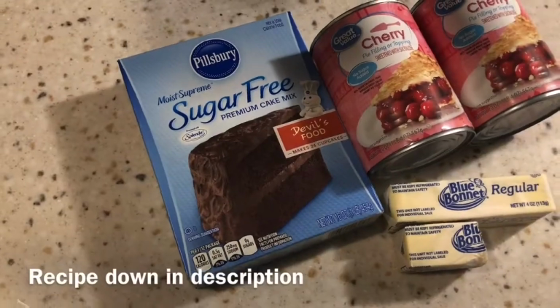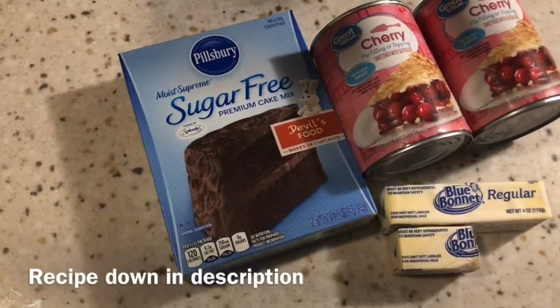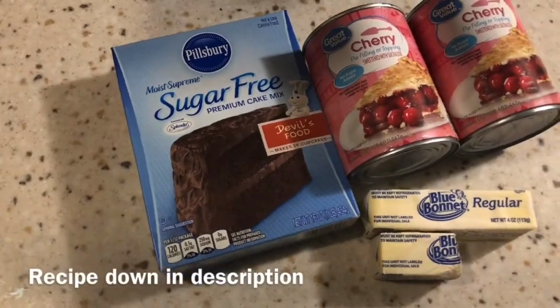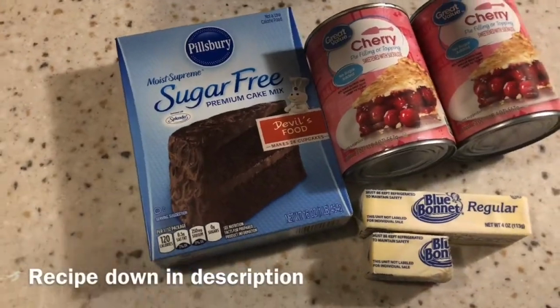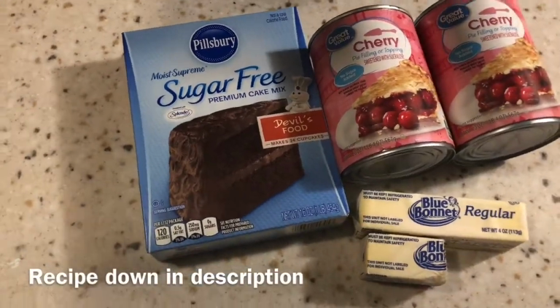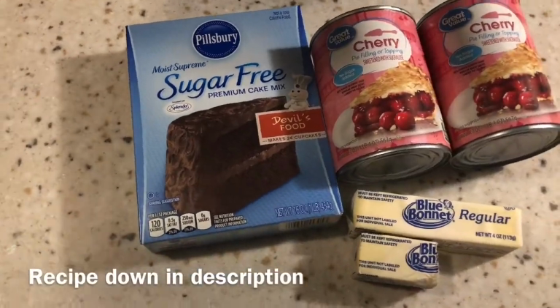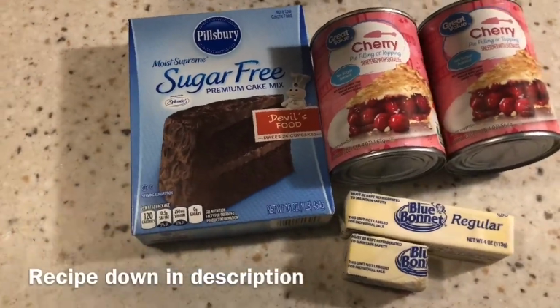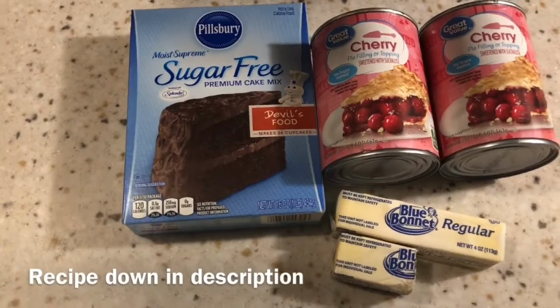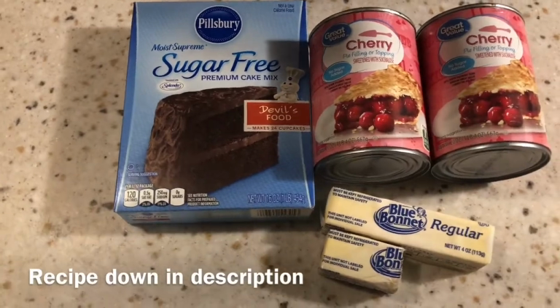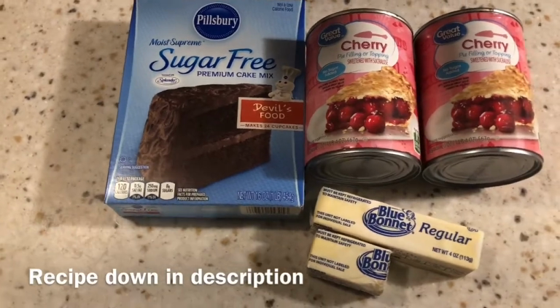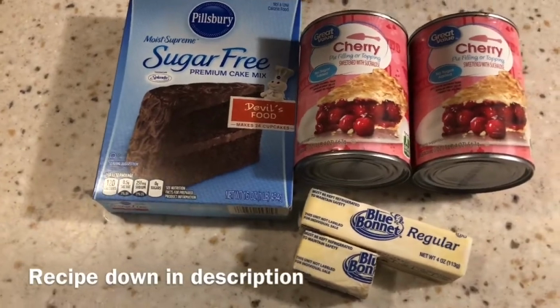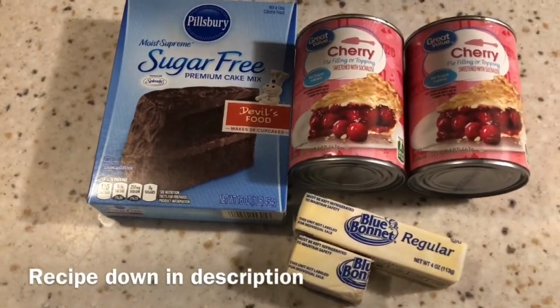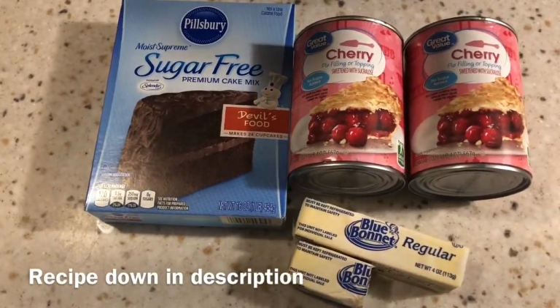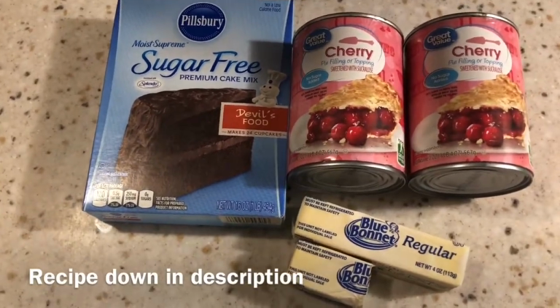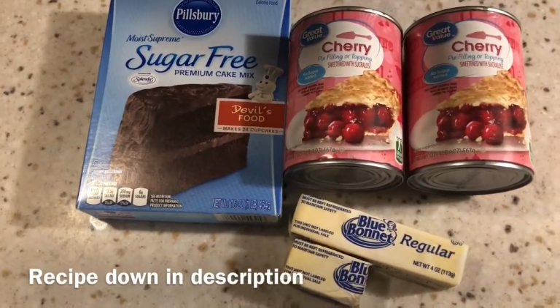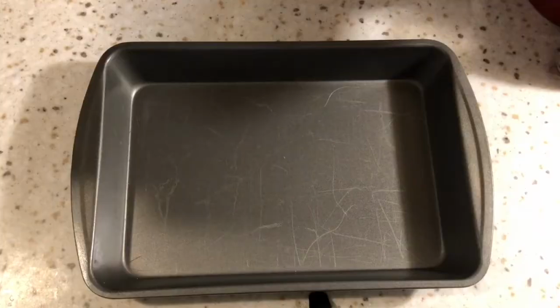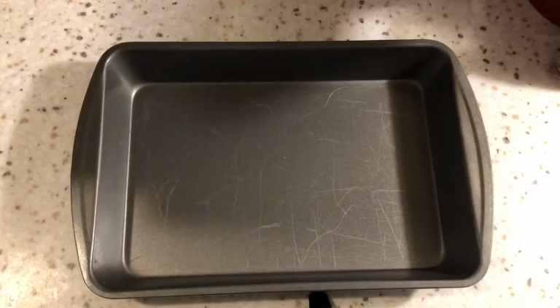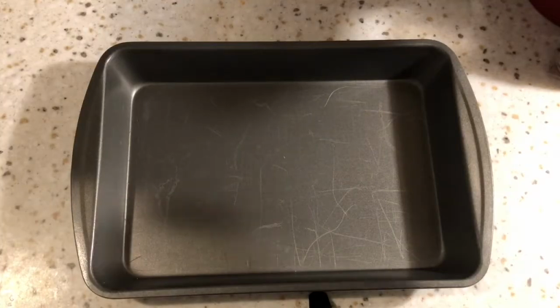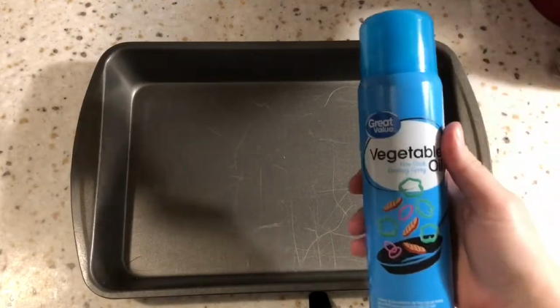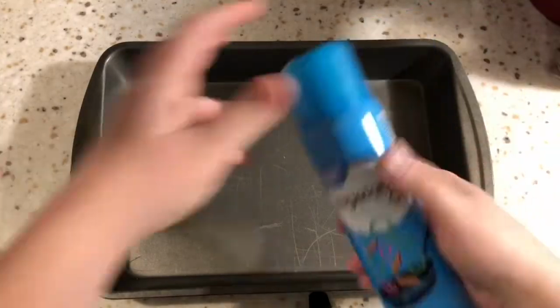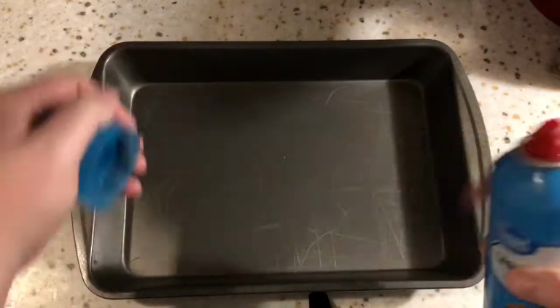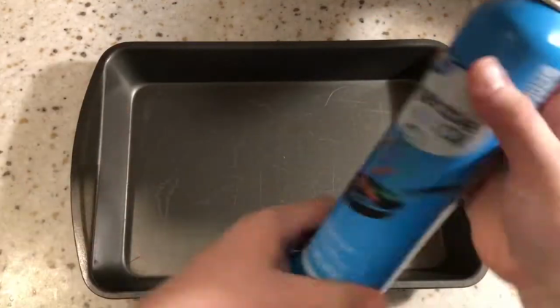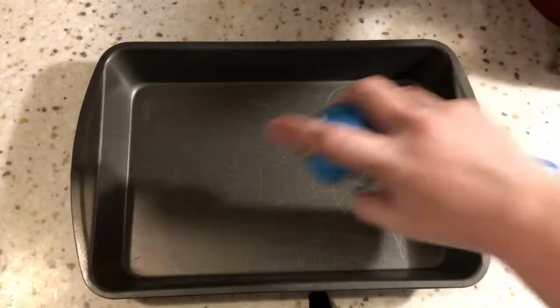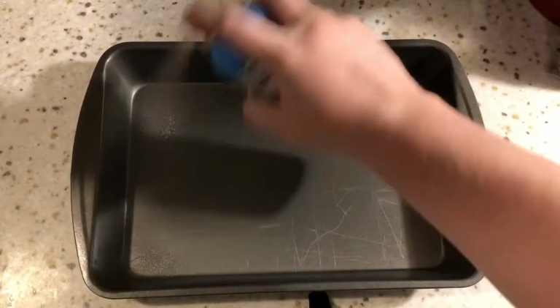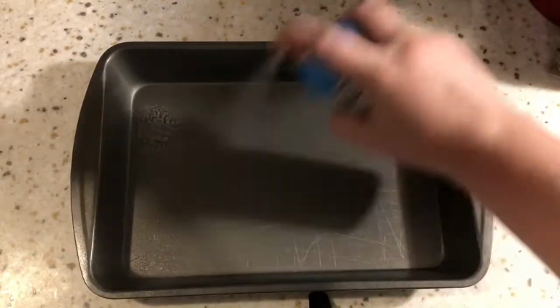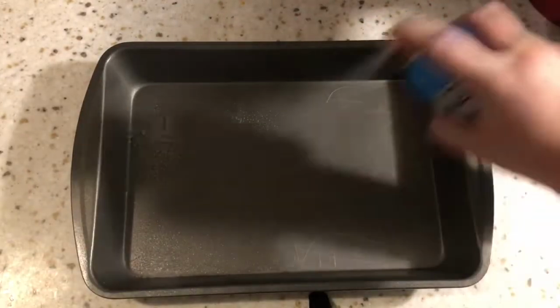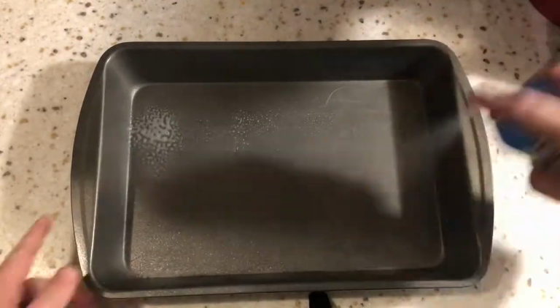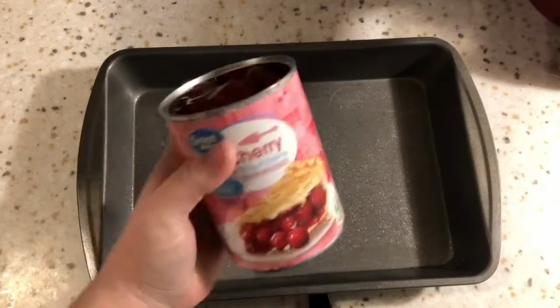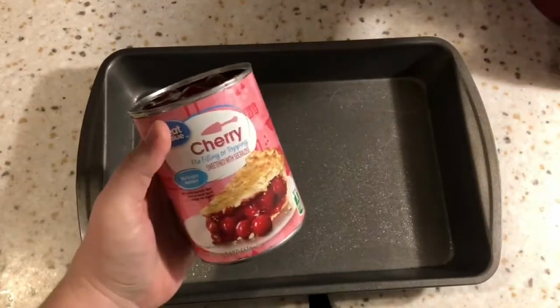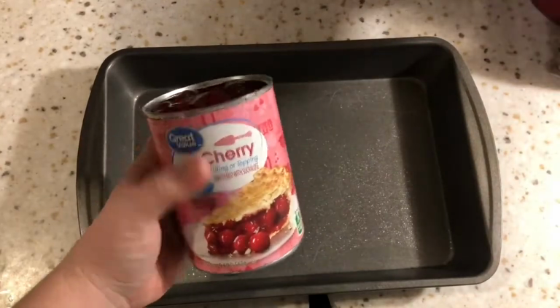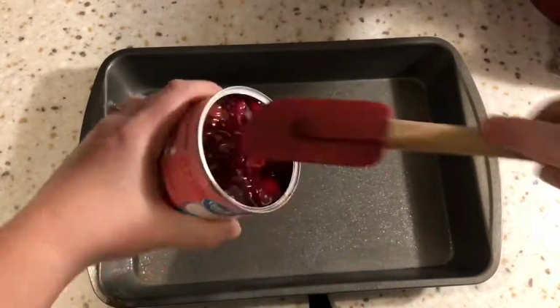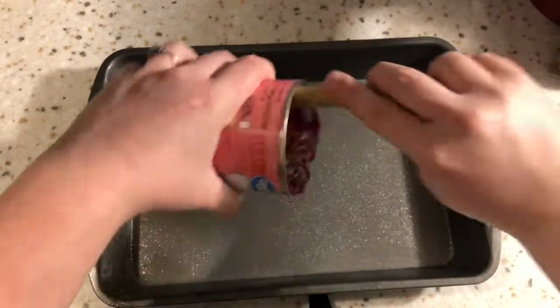This was the first time I made this recipe so I have two modifications for you. We're going to go ahead and start with our 13 by 9 cake pan and I sprayed that with some vegetable oil.